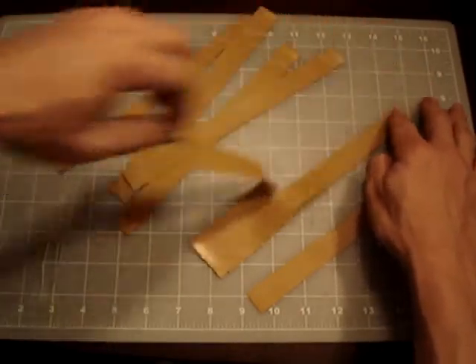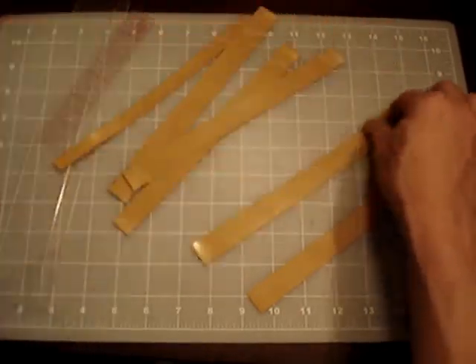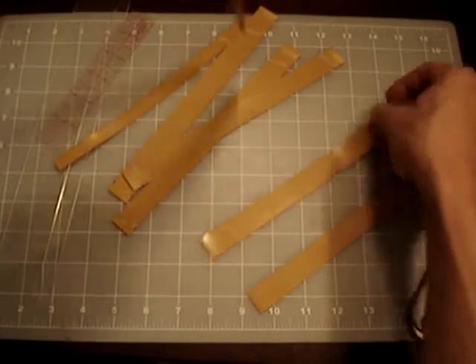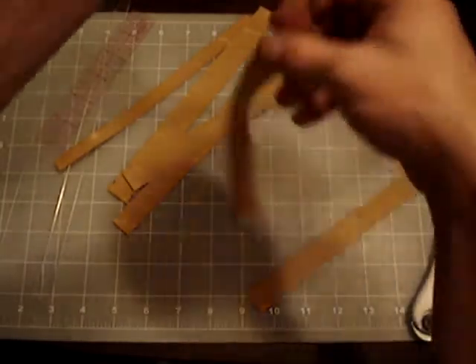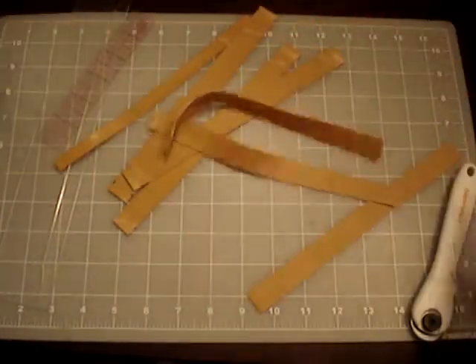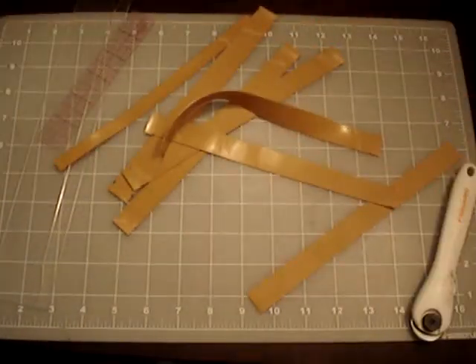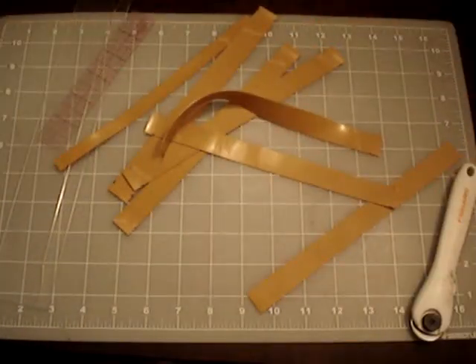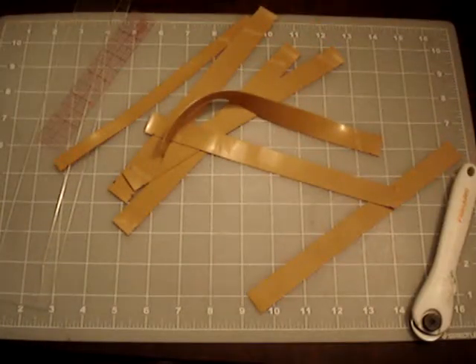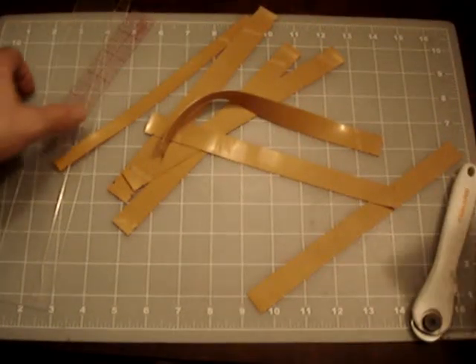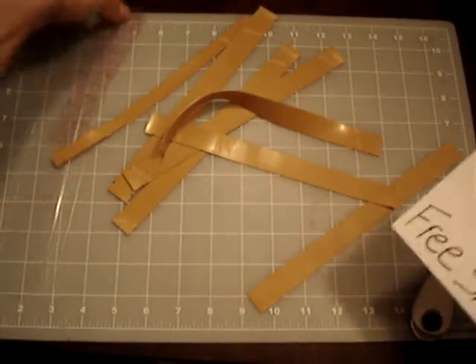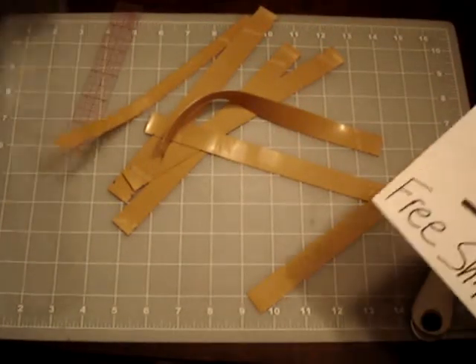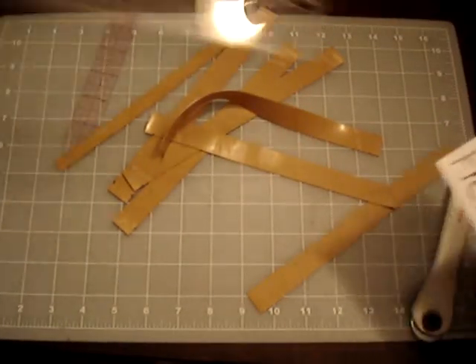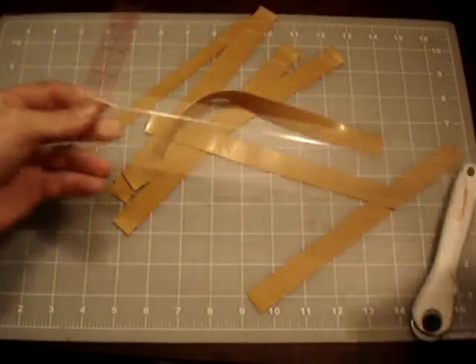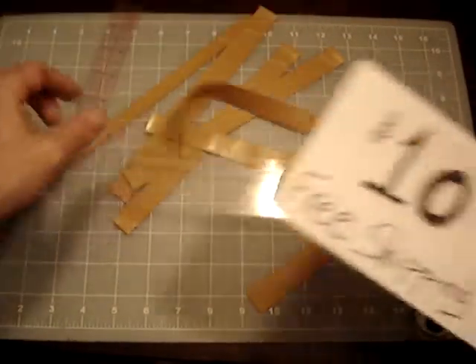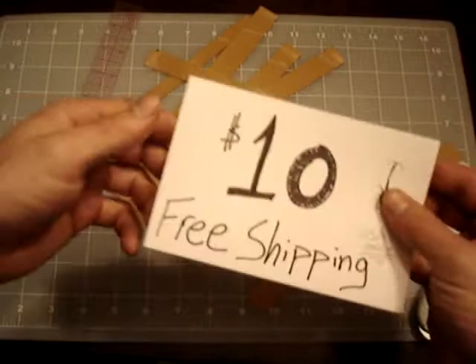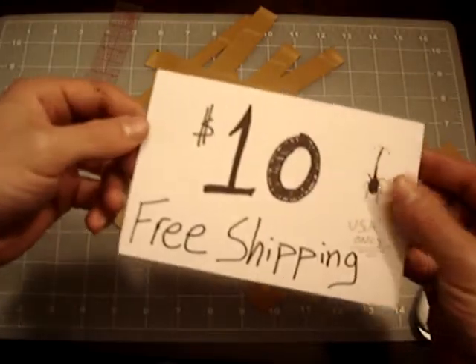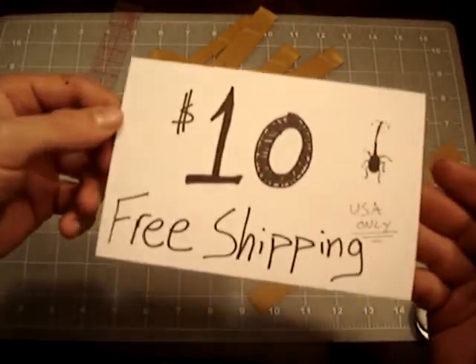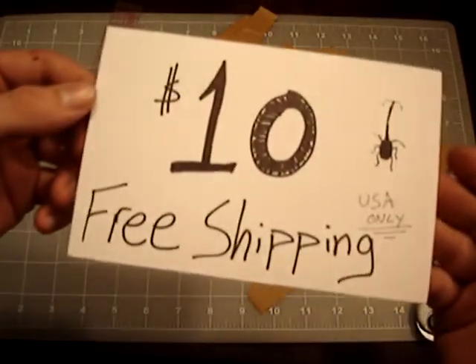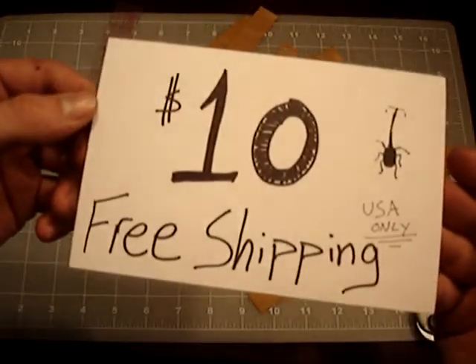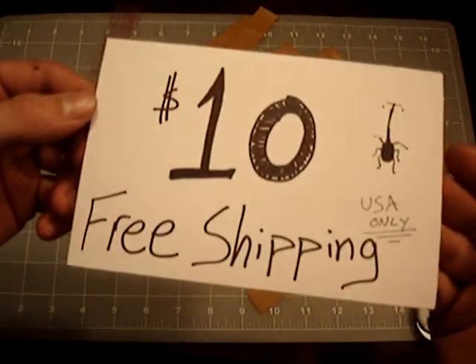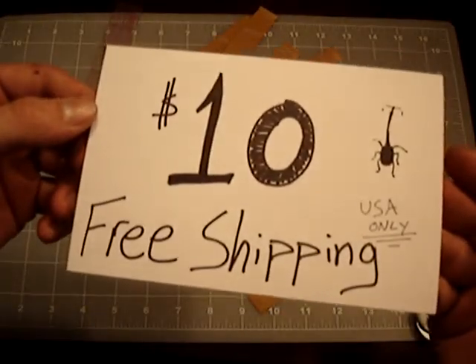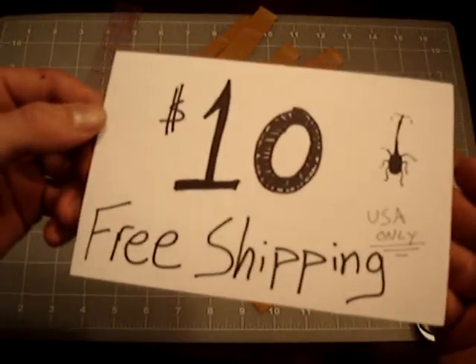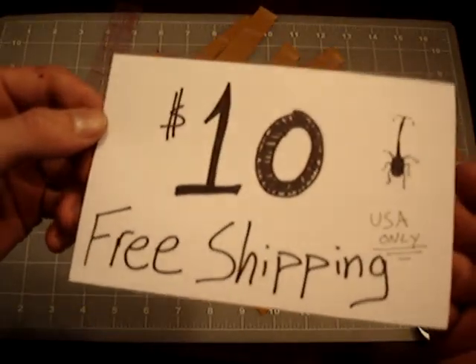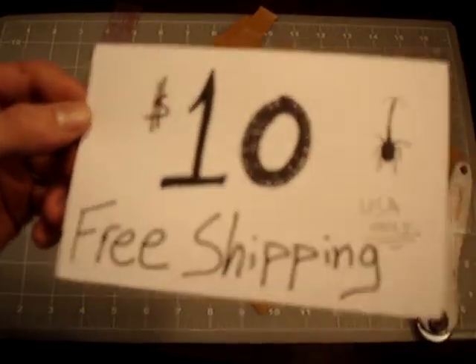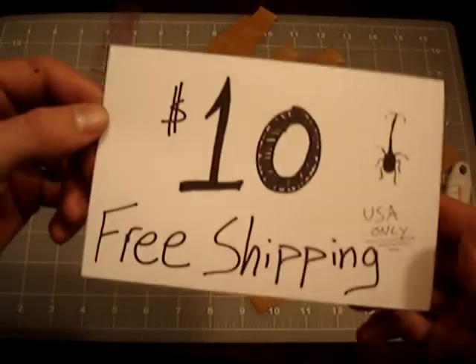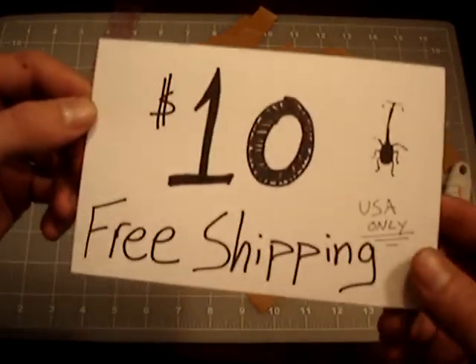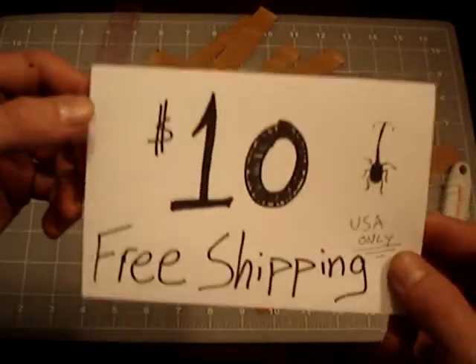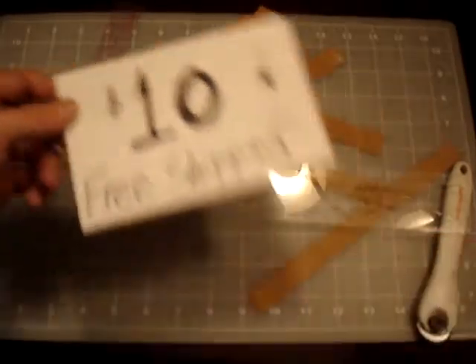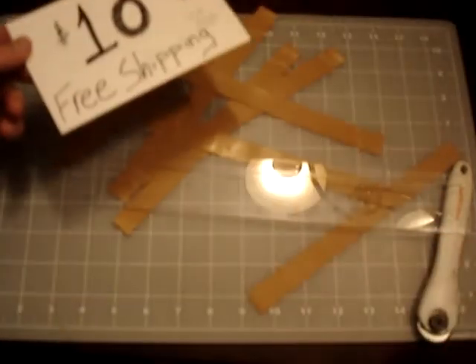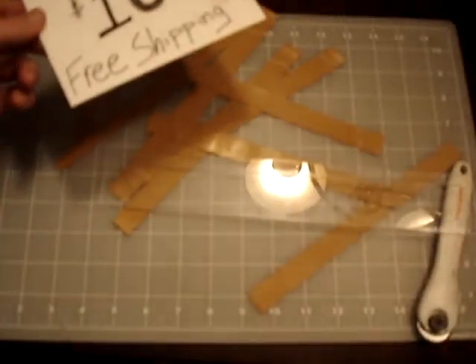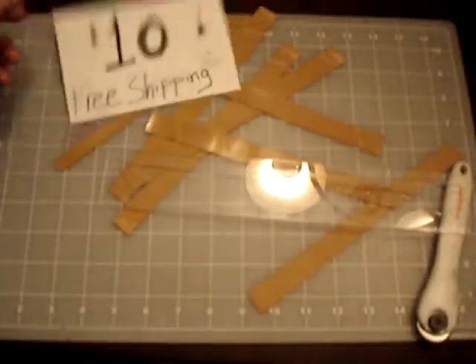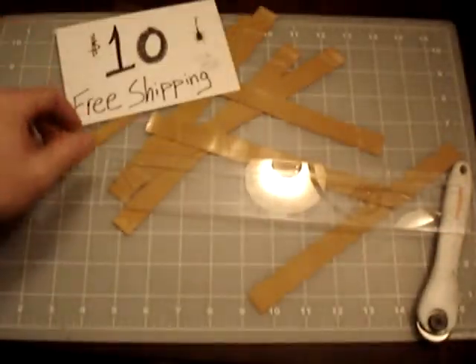So let's move on over here. I'll be selling these for $10, including shipping to the USA only. If you live international, you can get to me and we'll discuss shipping.